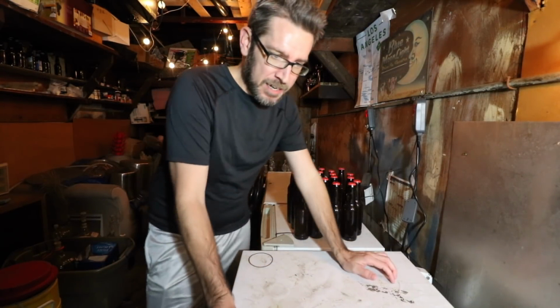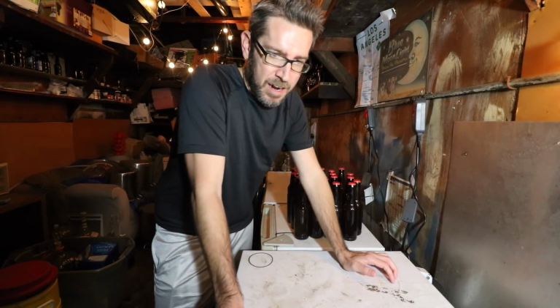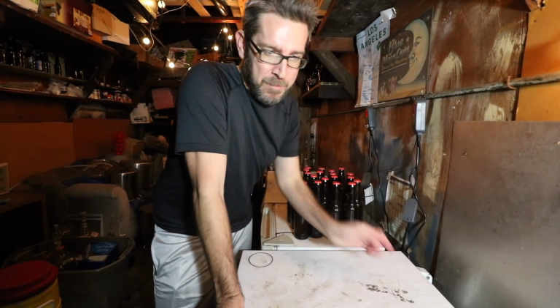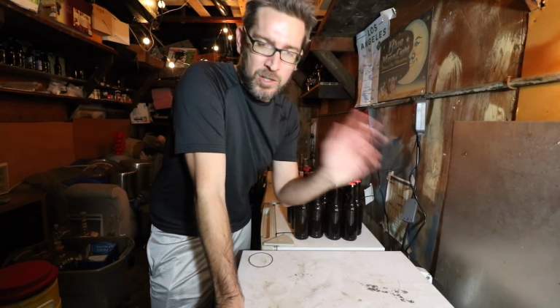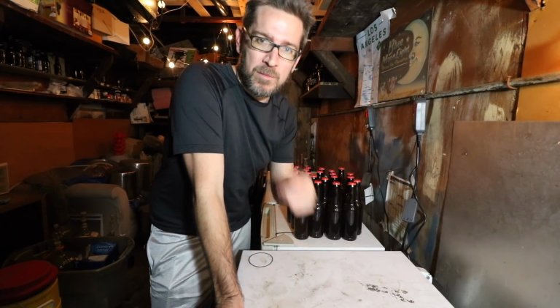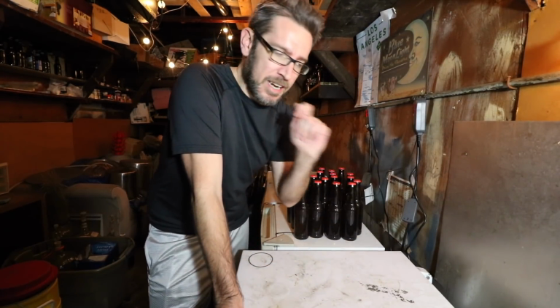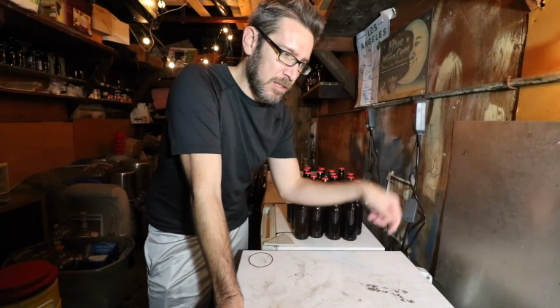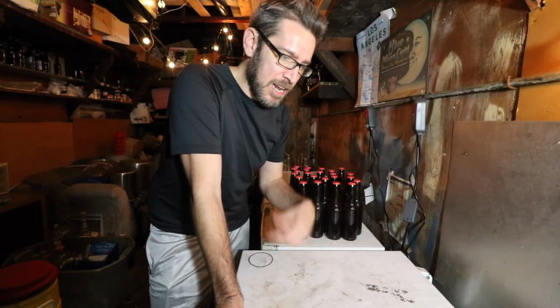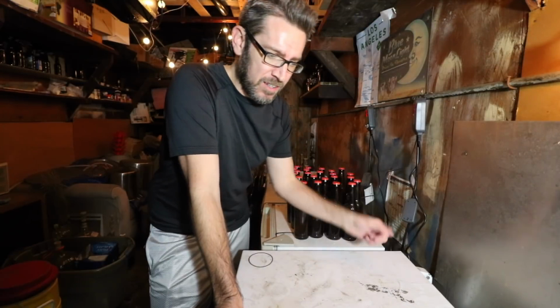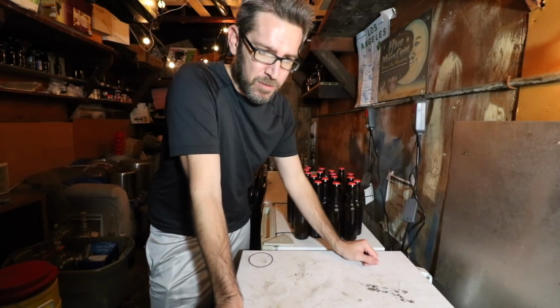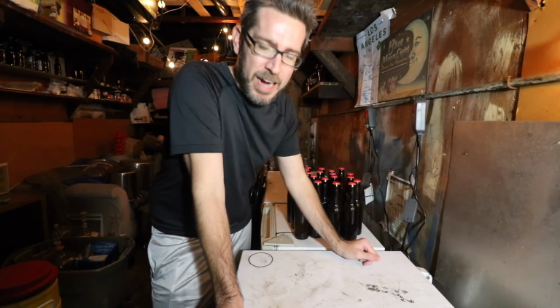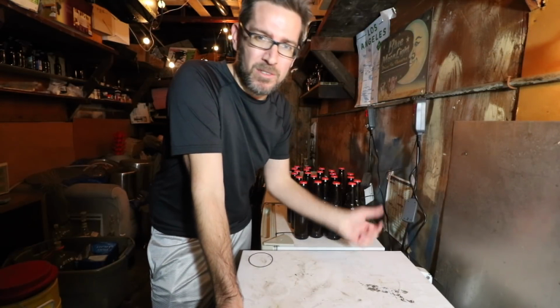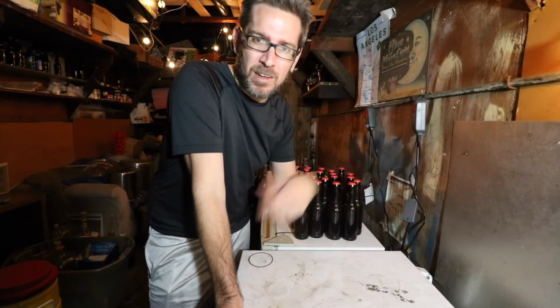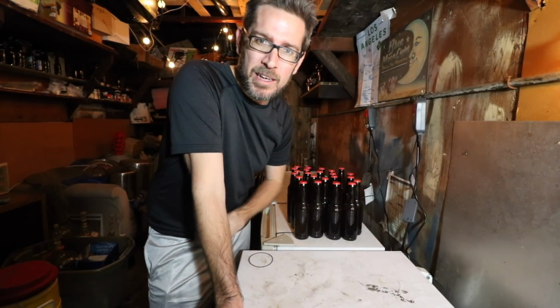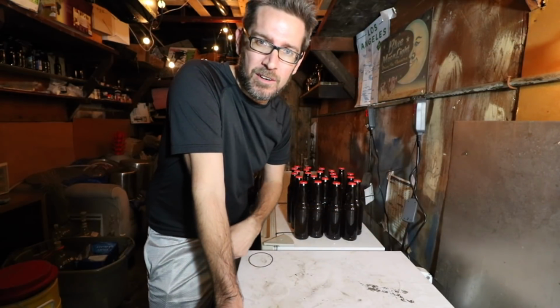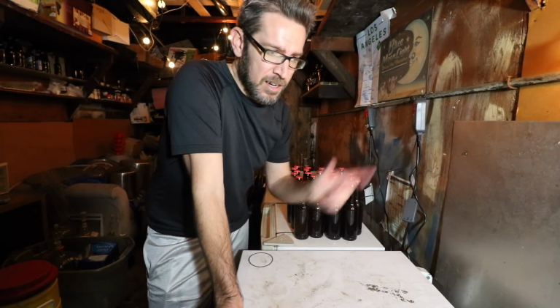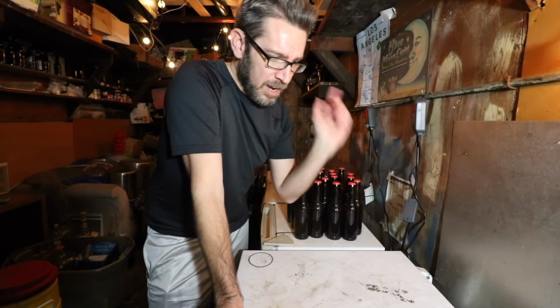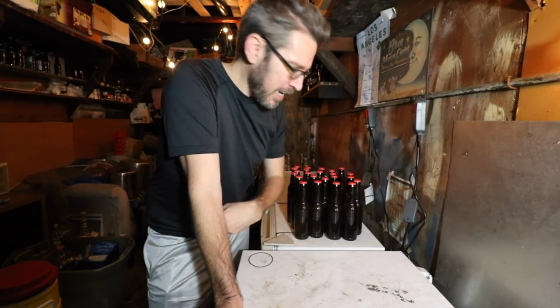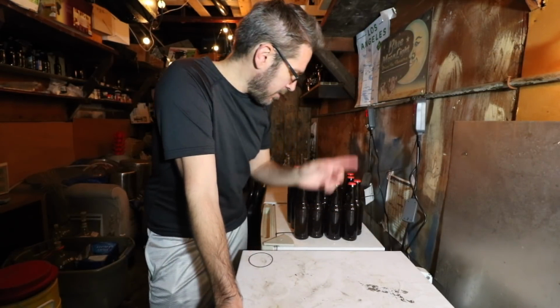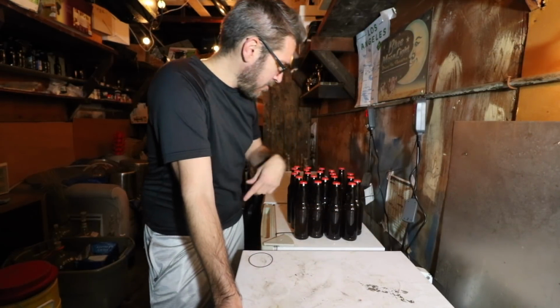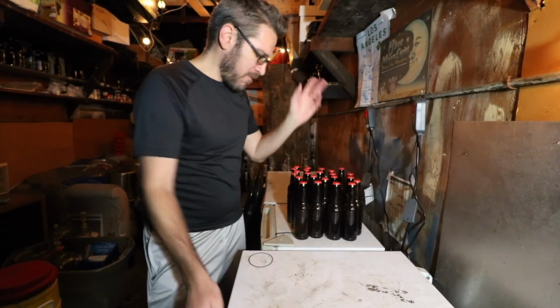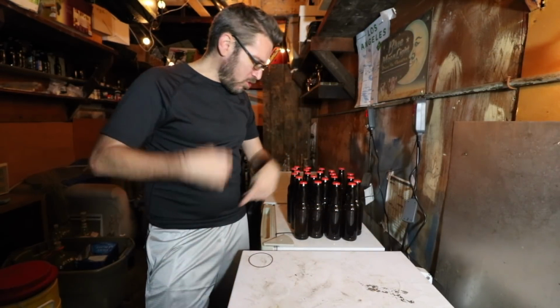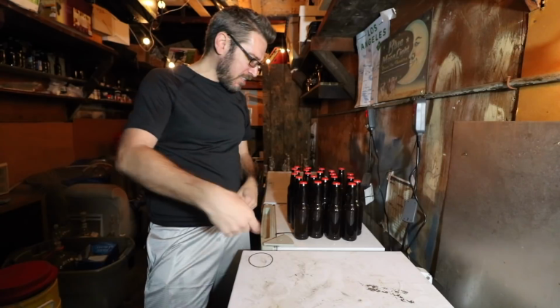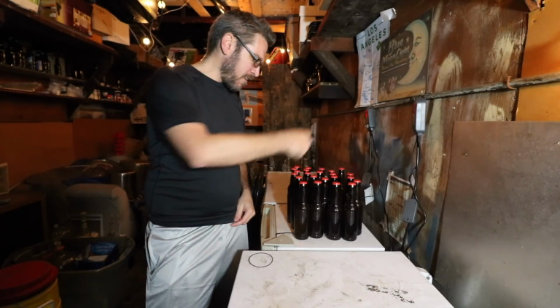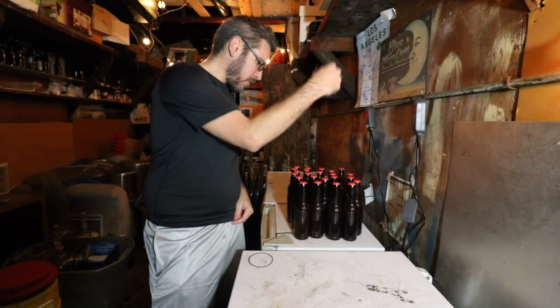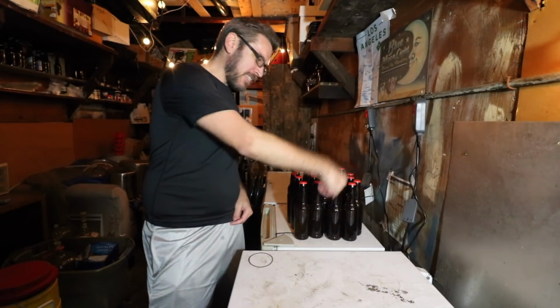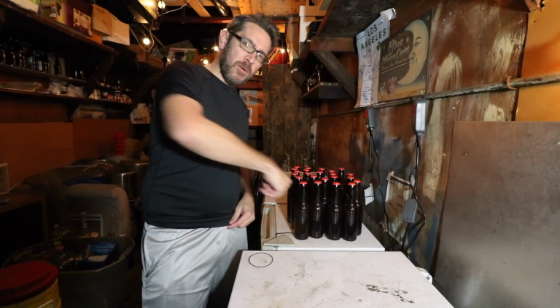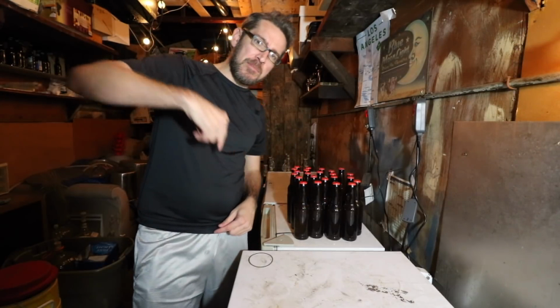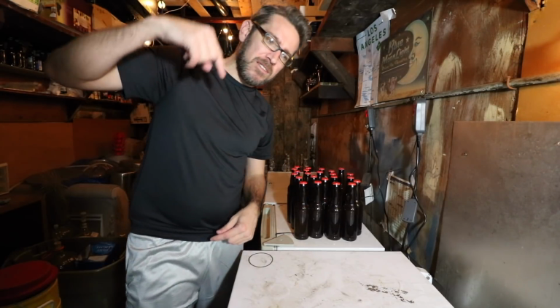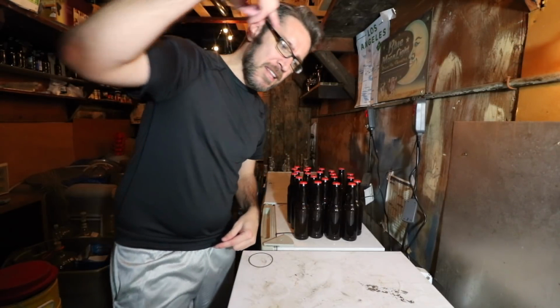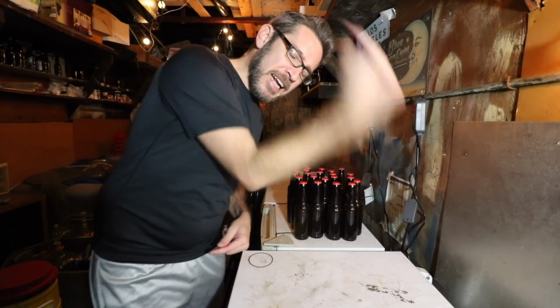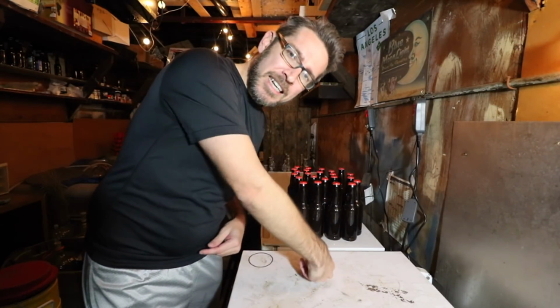I'll carbonate these anyway and see what happens. If it smells weird after bottle conditioning for a couple weeks, I'm not gonna swallow — I'll just take a sip, spit it, and if it all tastes really off I'll dump the rest. Let's see in two weeks with a taste test for the one I just bottled and the one I kegged.